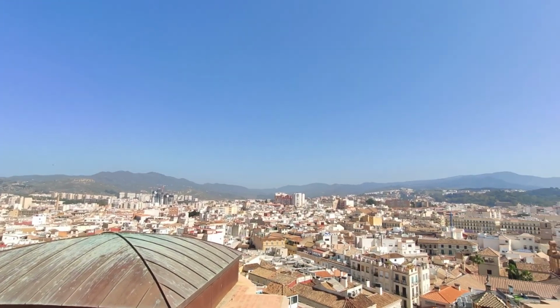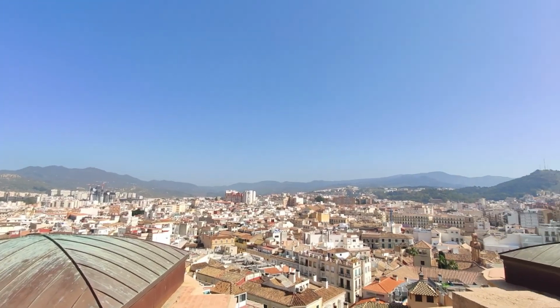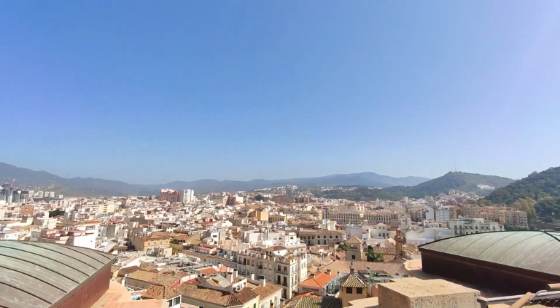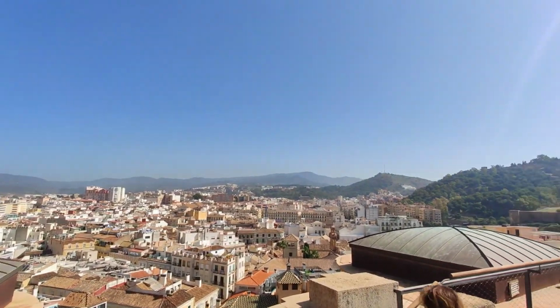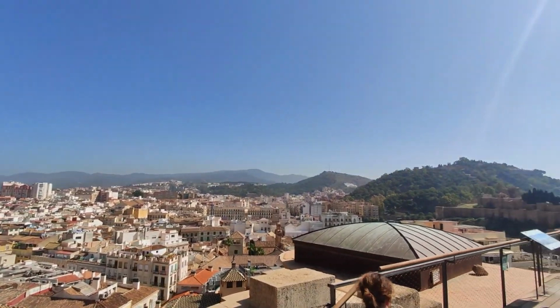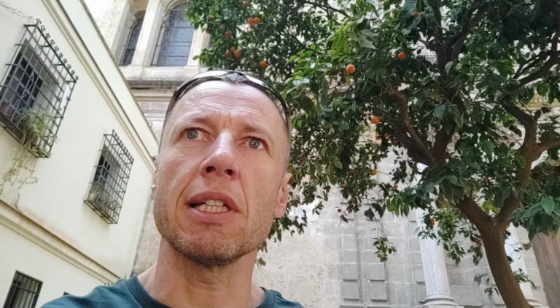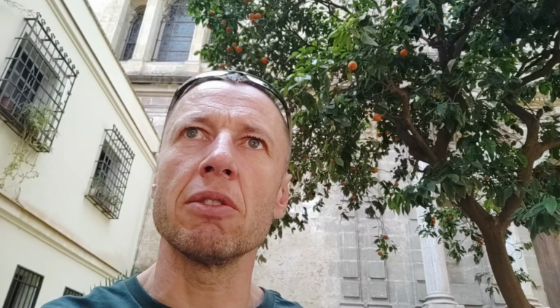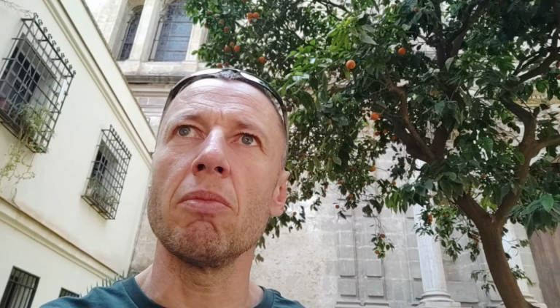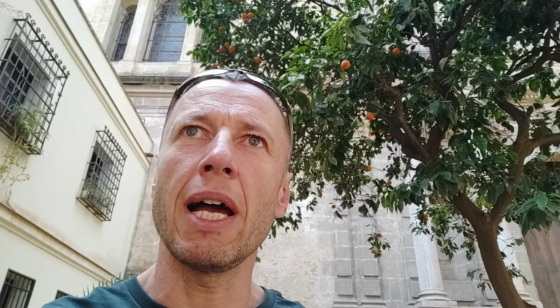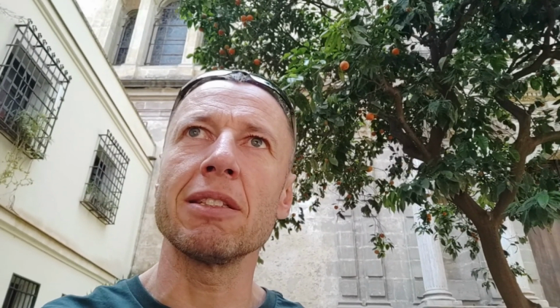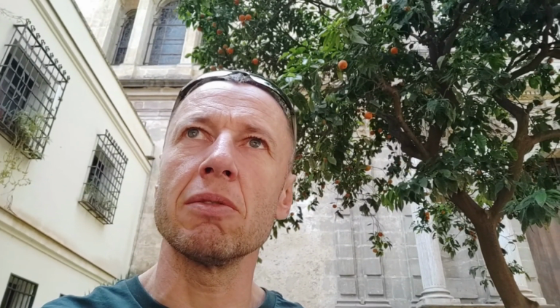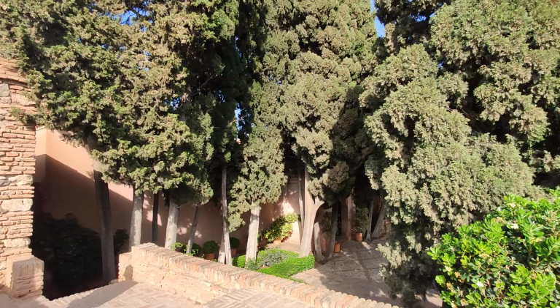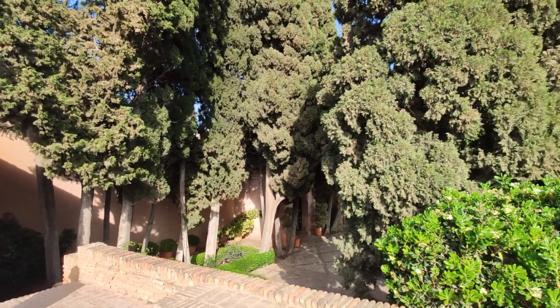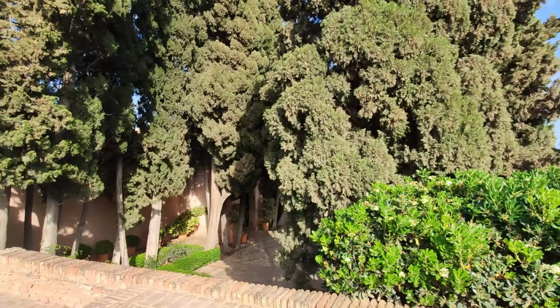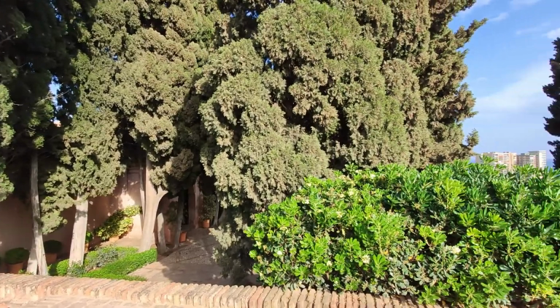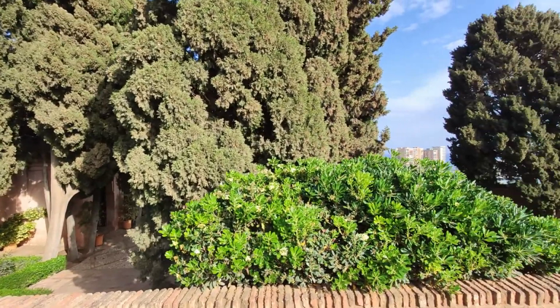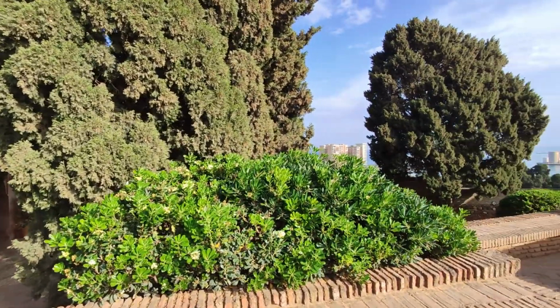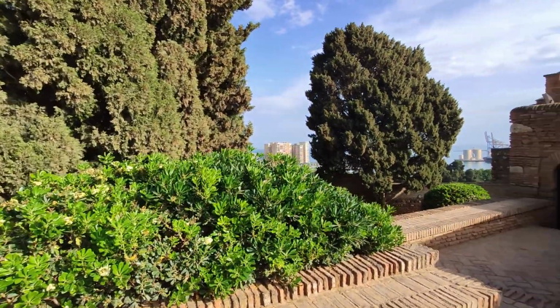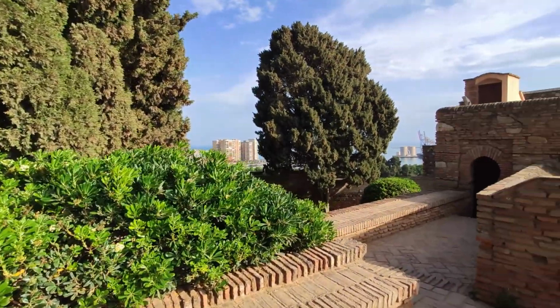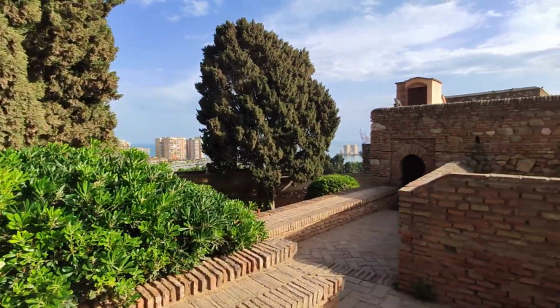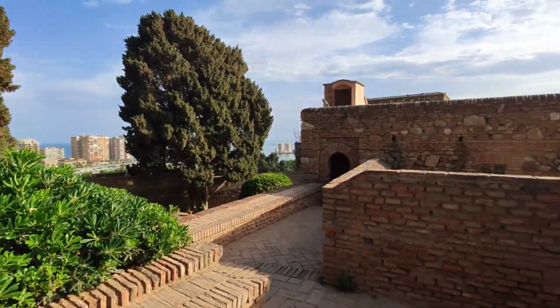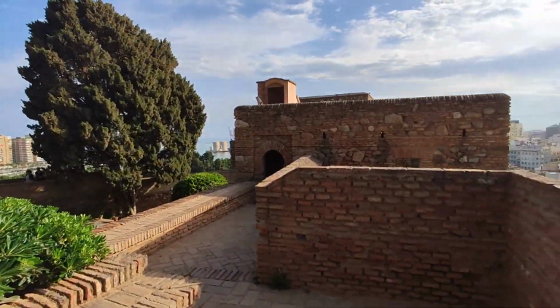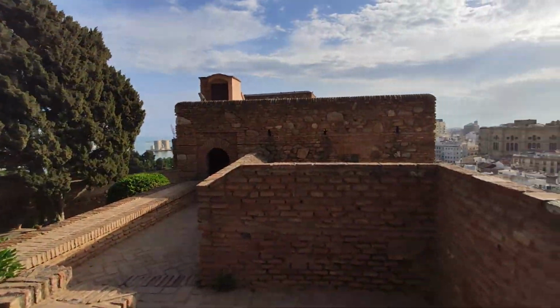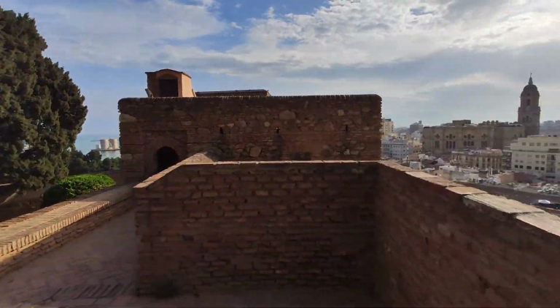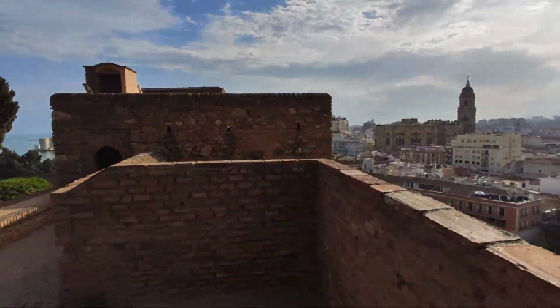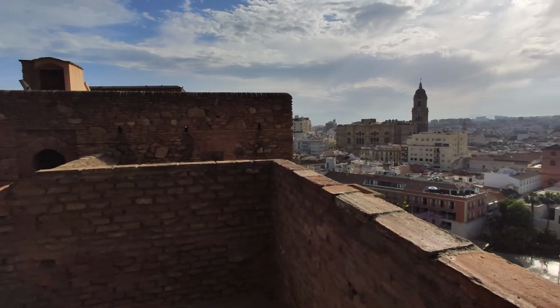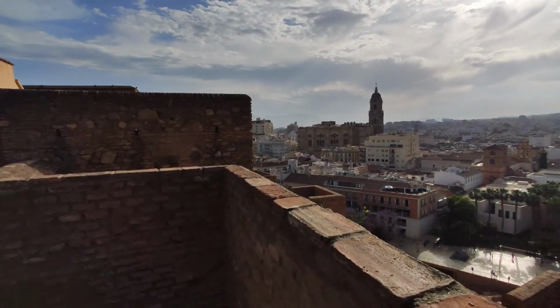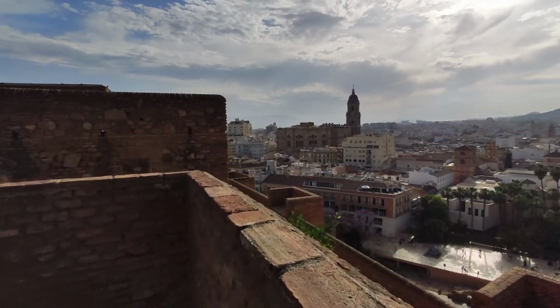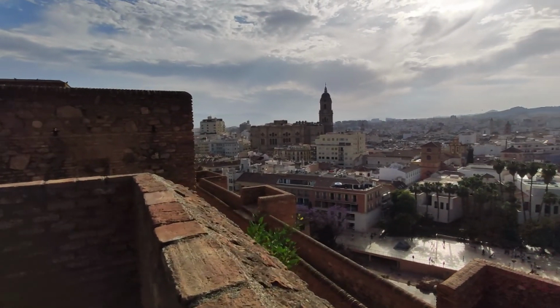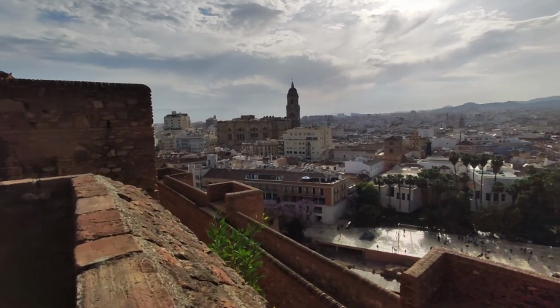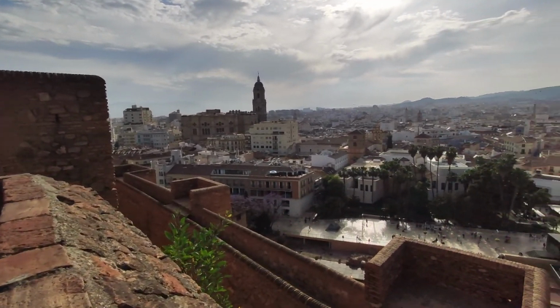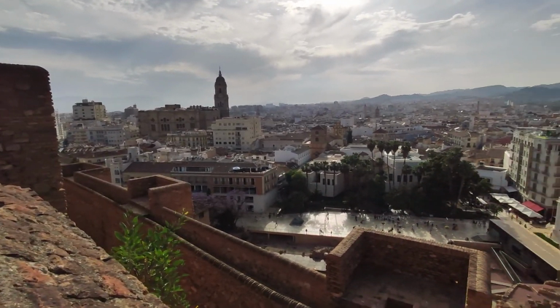The other thing I looked at and liked very much was the Alcazaba, which is an old castle up the hill. It is also worth visiting.